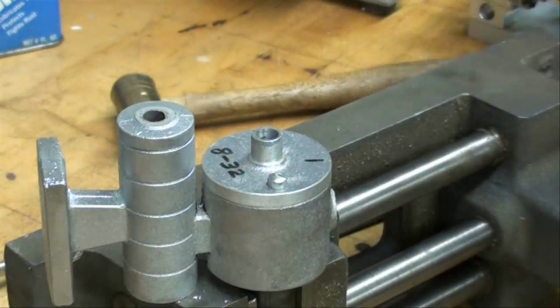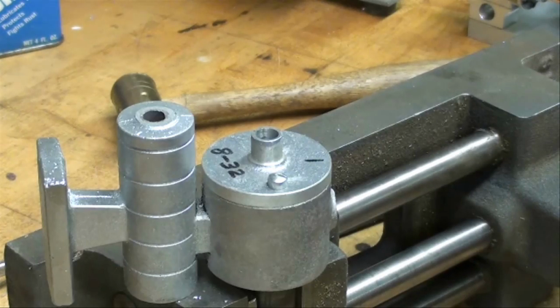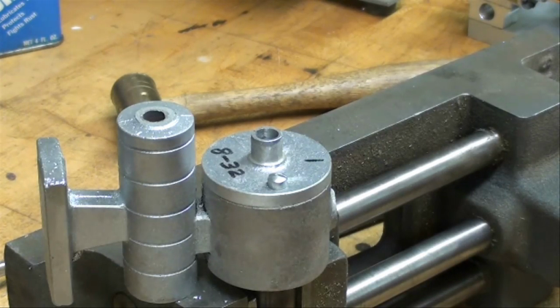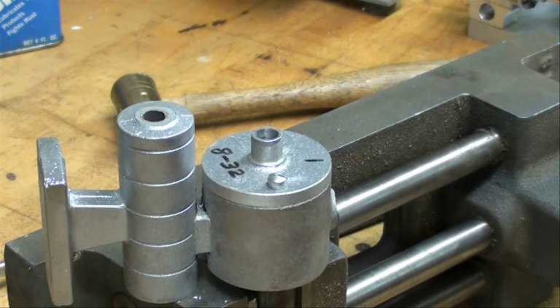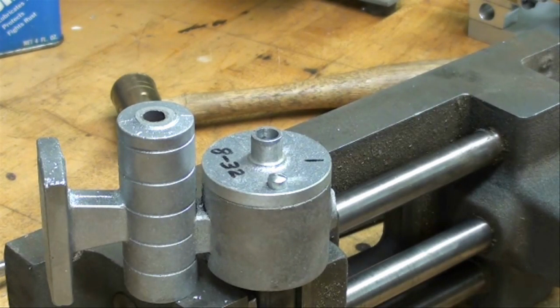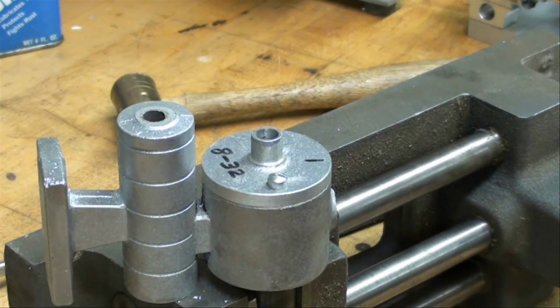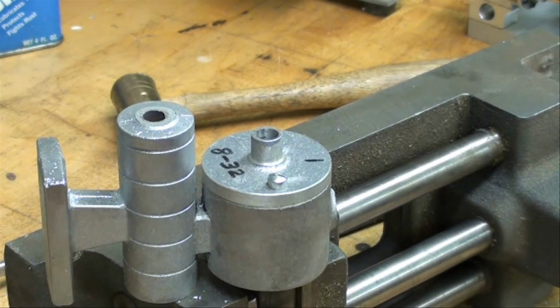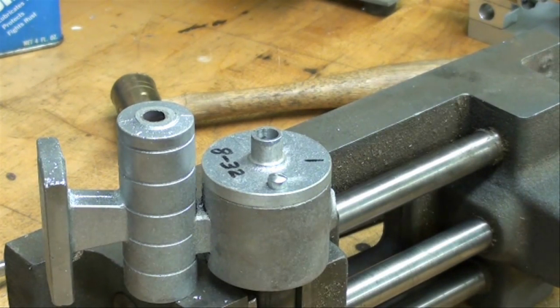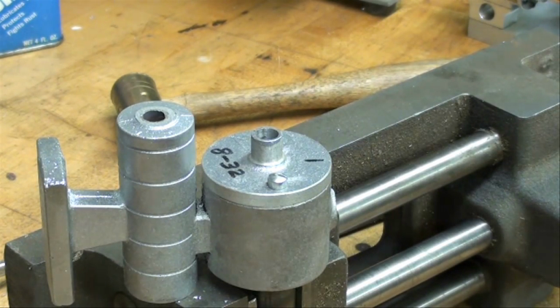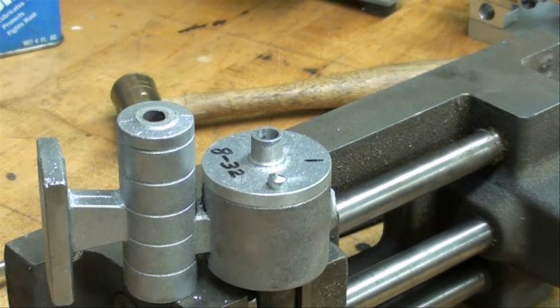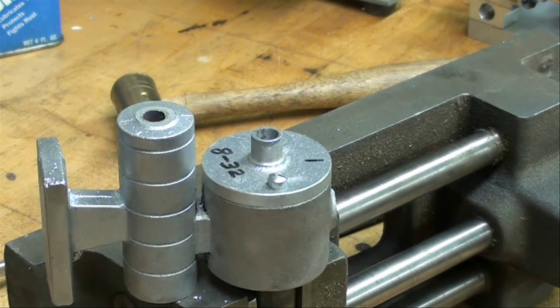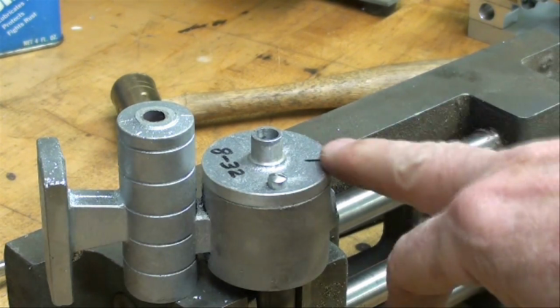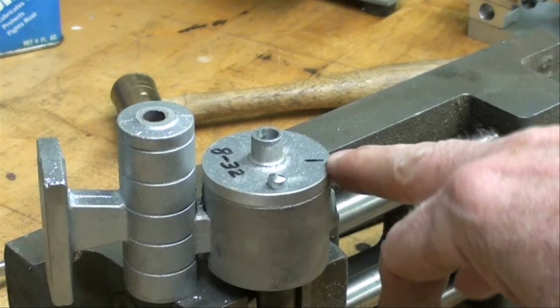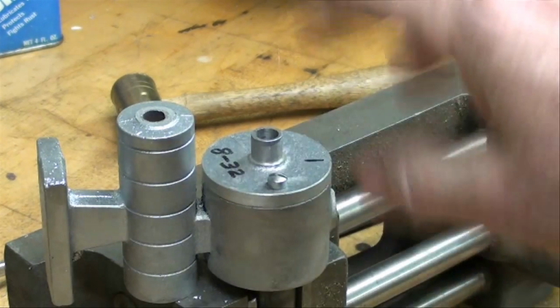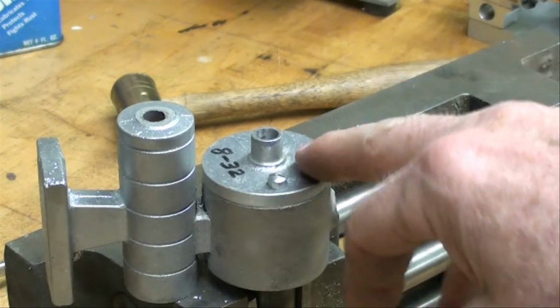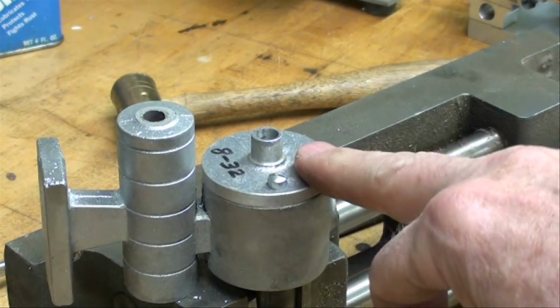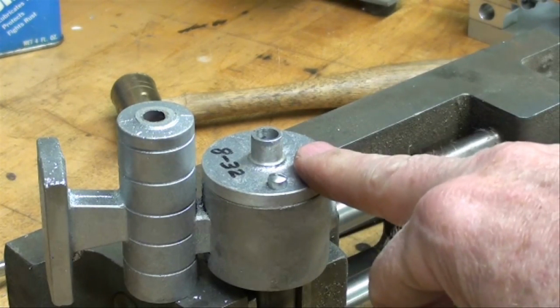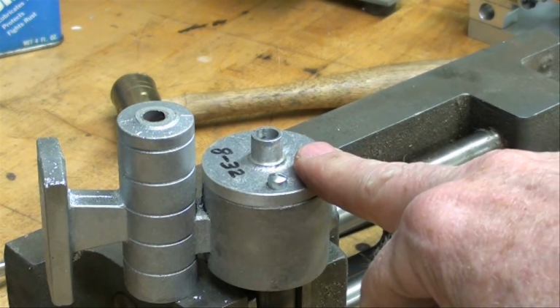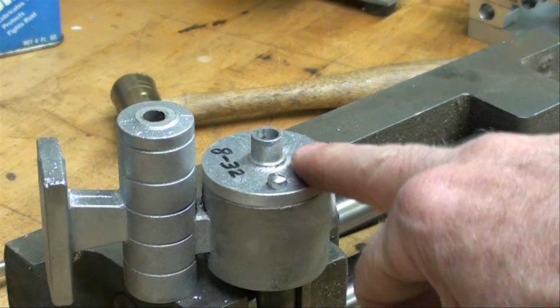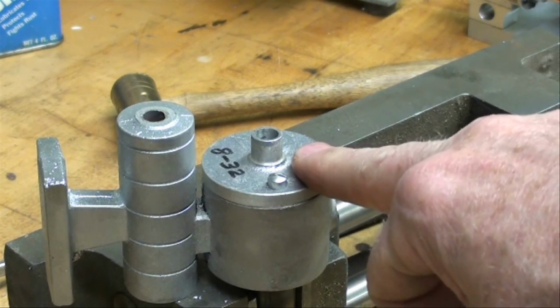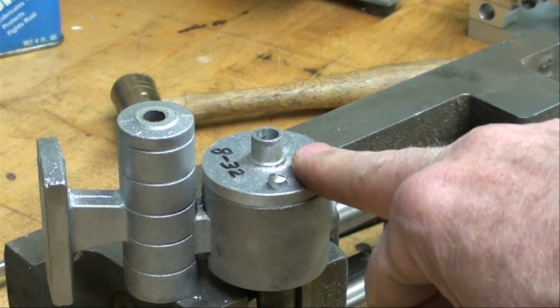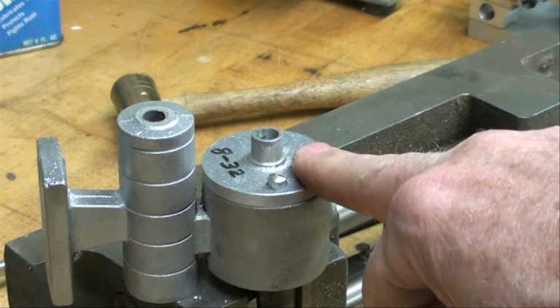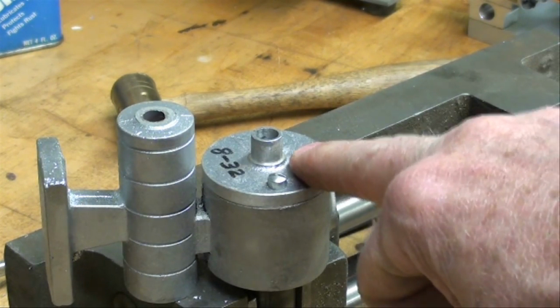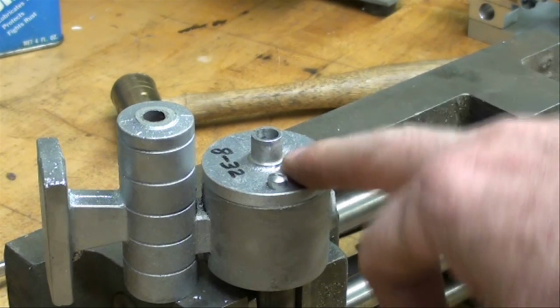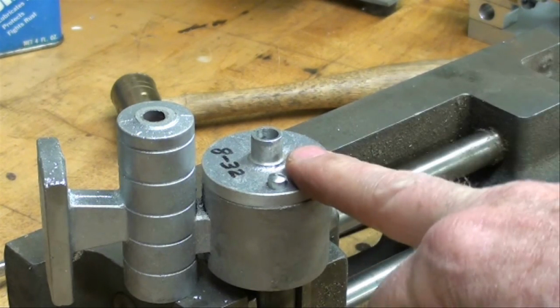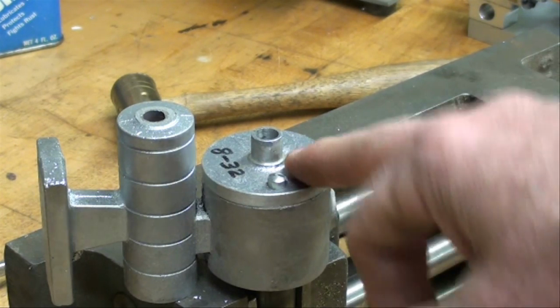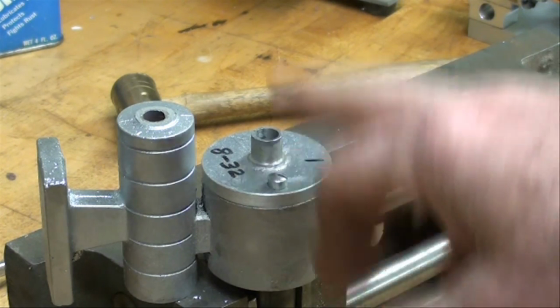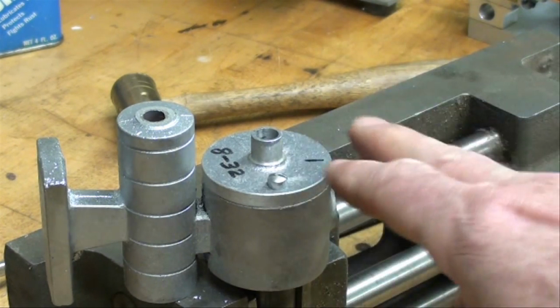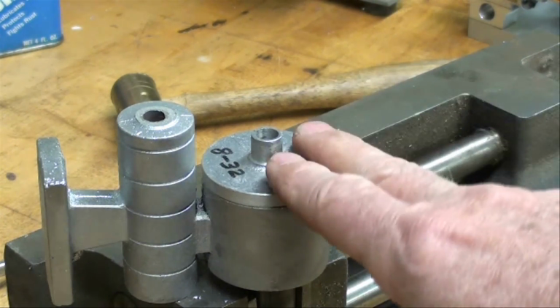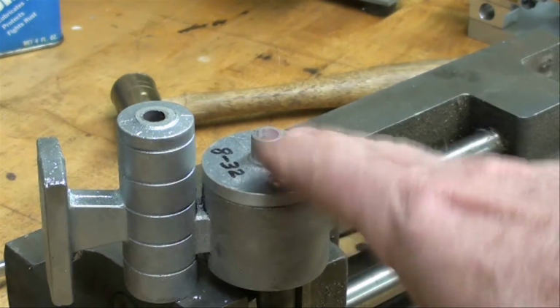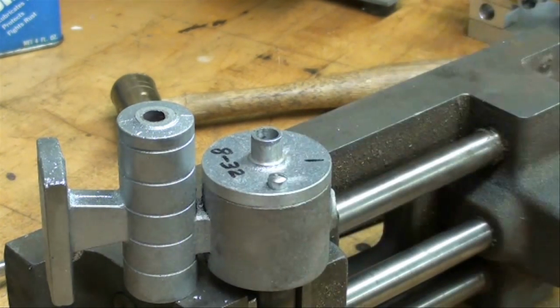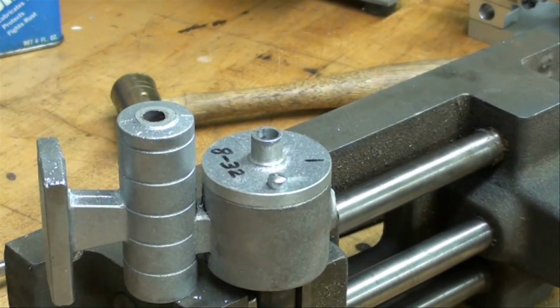That way we're absolutely sure that they'll be in alignment. I like to use a brass hammer with my punches. Now I'm going to take this off and repeat everything I did at the drill press before — going in with the 1/16 inch pilot and then the 9/64ths, and I'm going to tap it with the two different taps. That will be off camera.